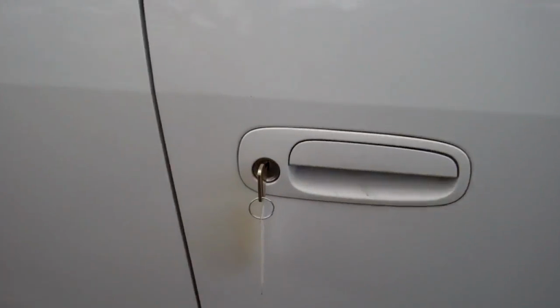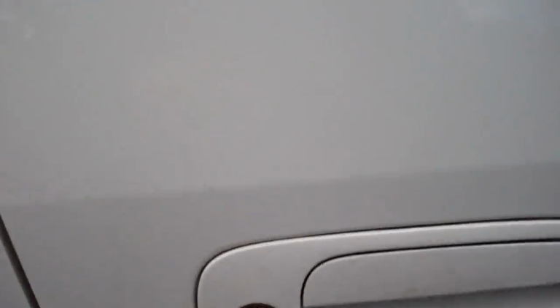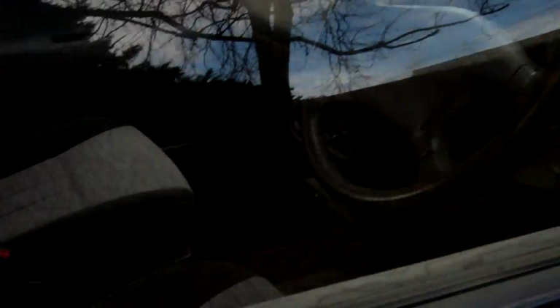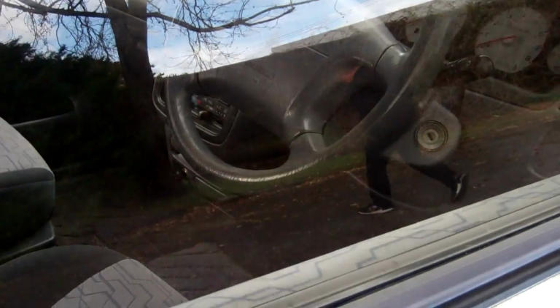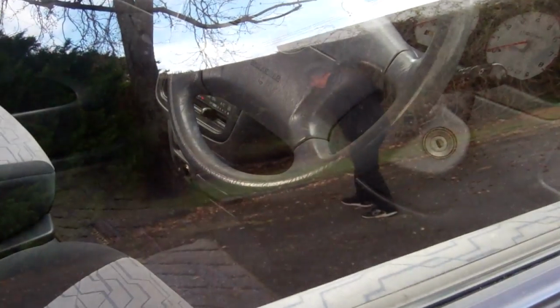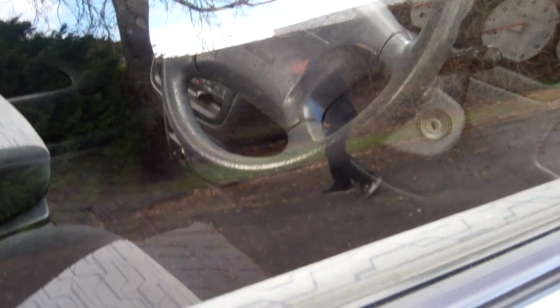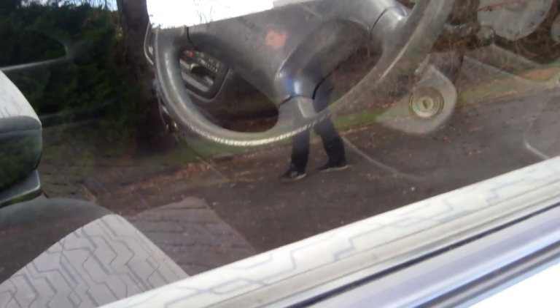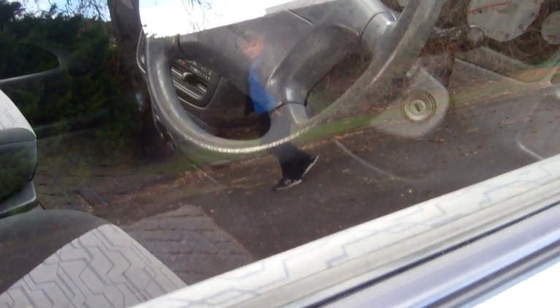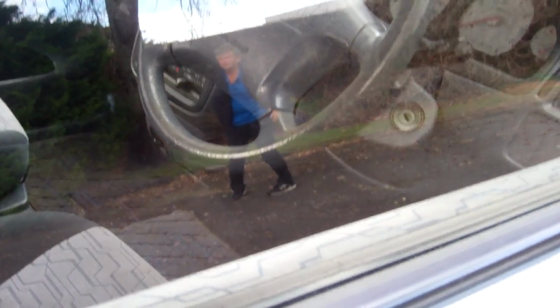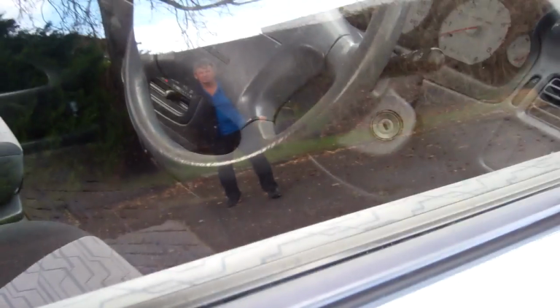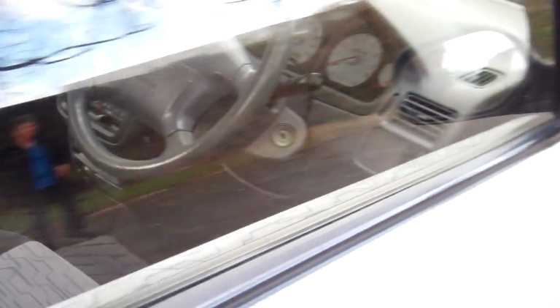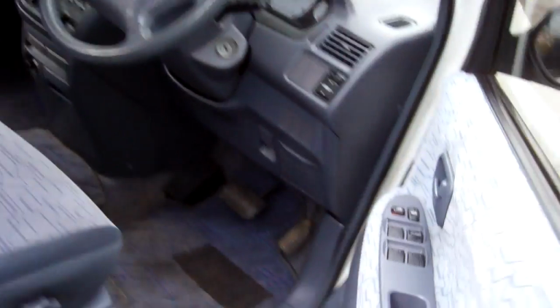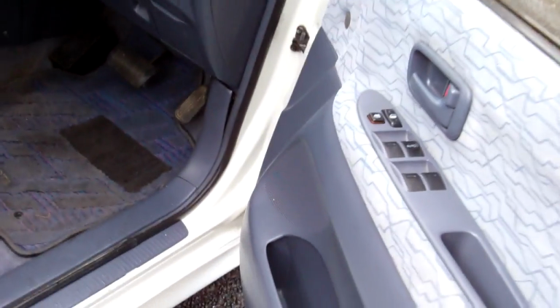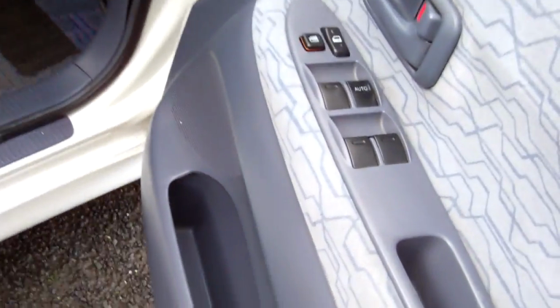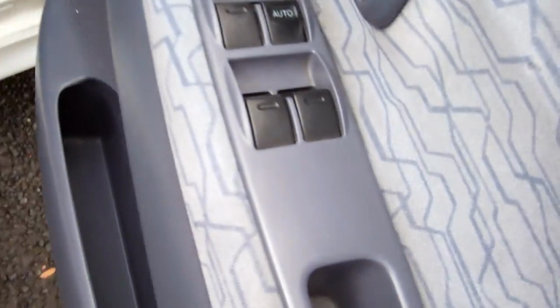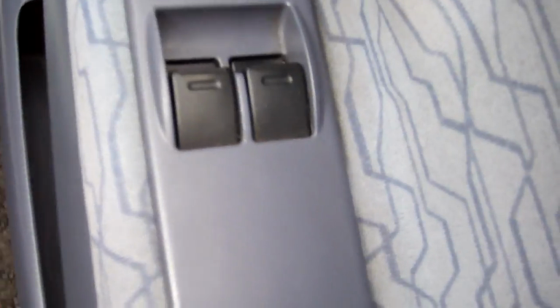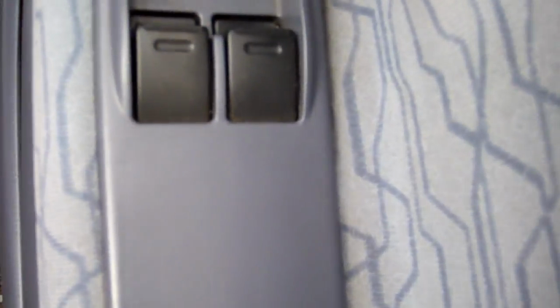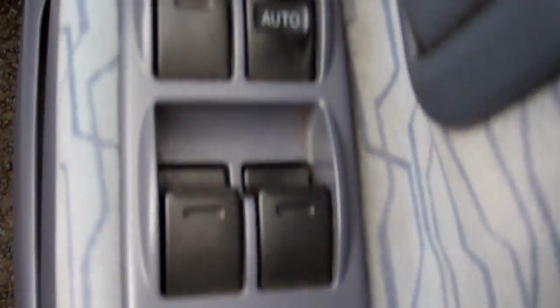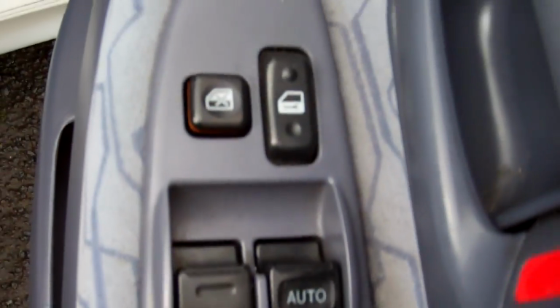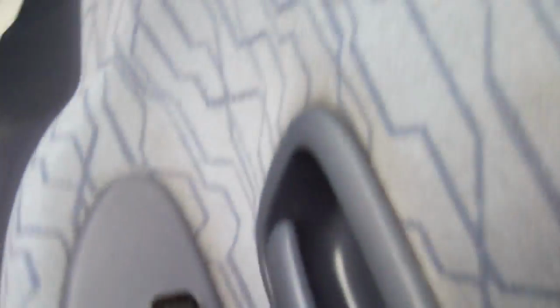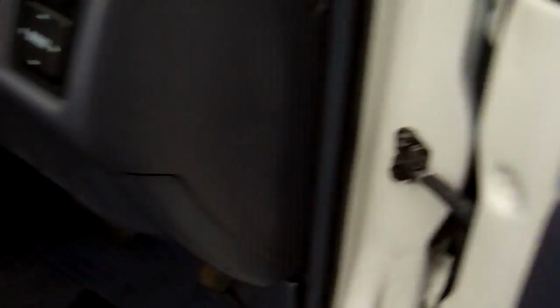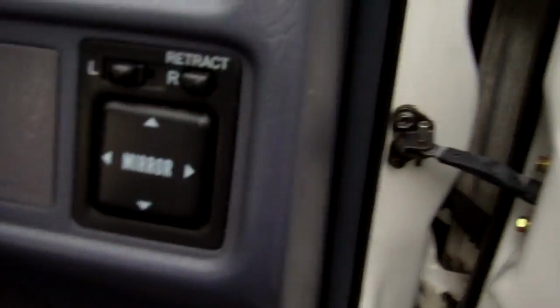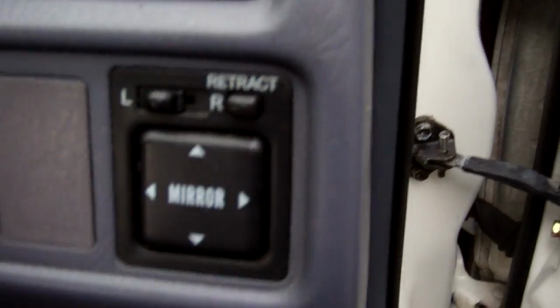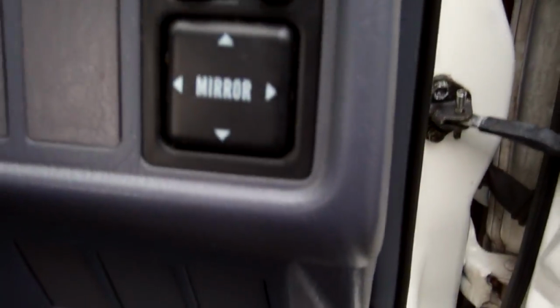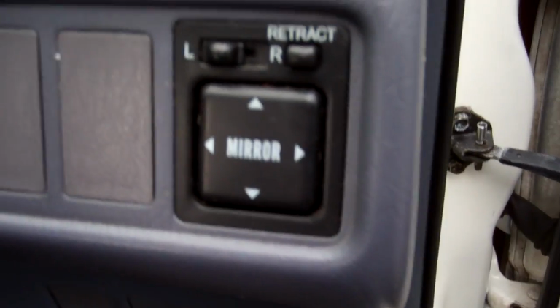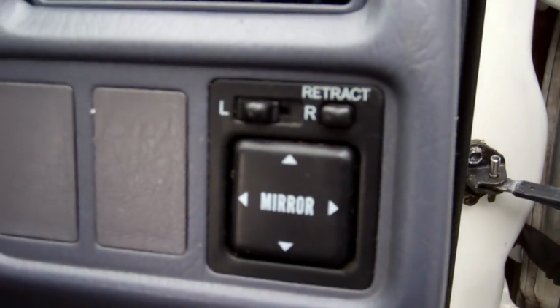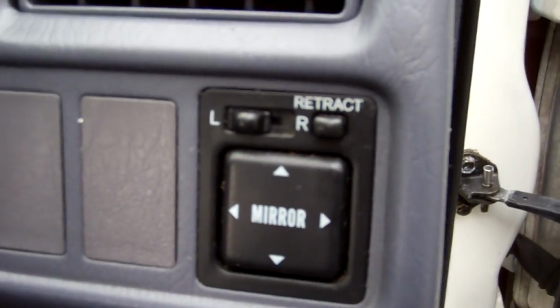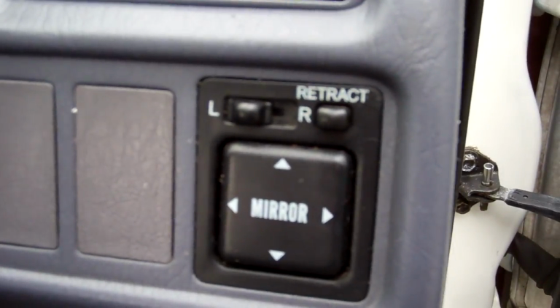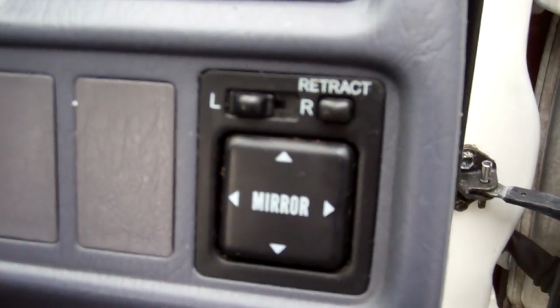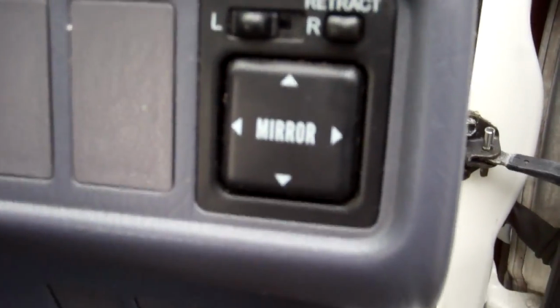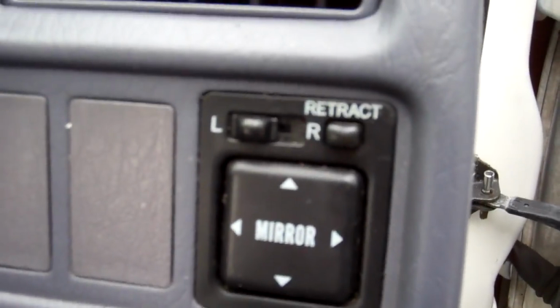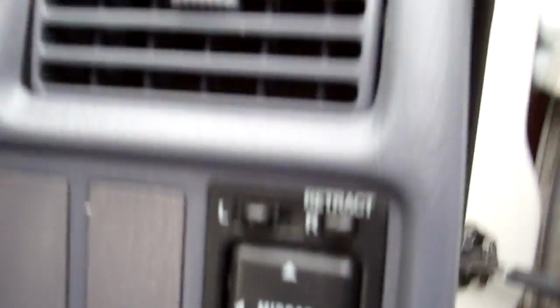The vehicle has one key and central locking. We have electric window controls and wing mirror controls. We've noticed the left hand wing mirror is not working.